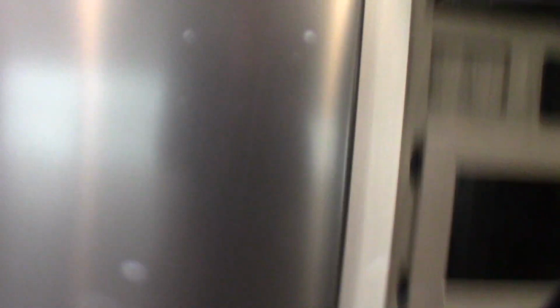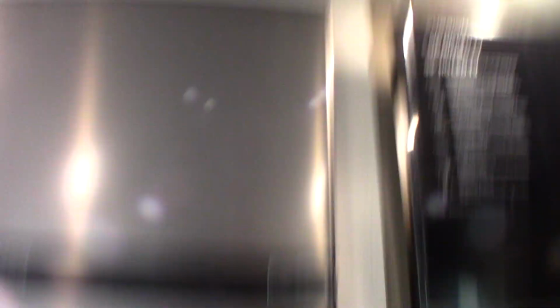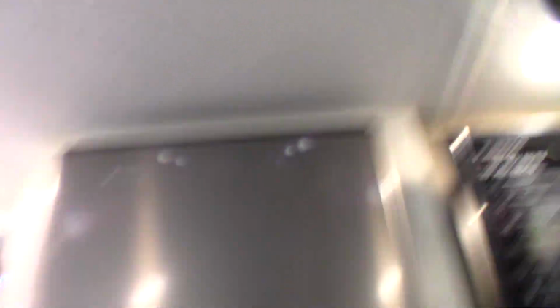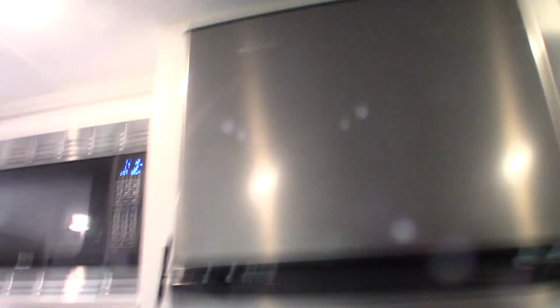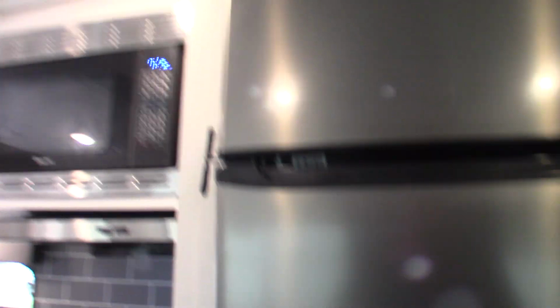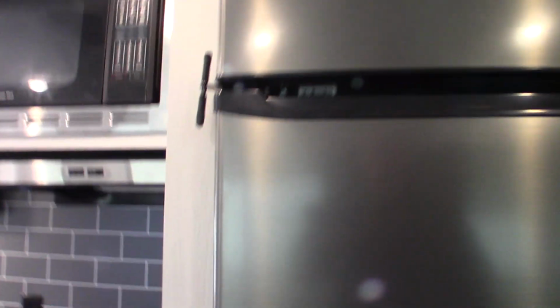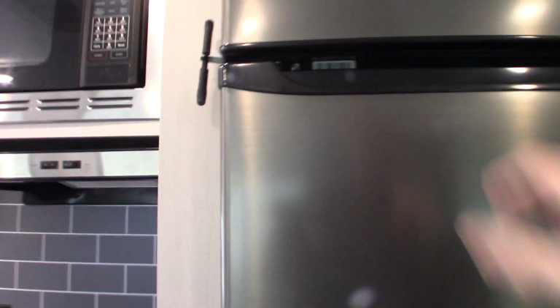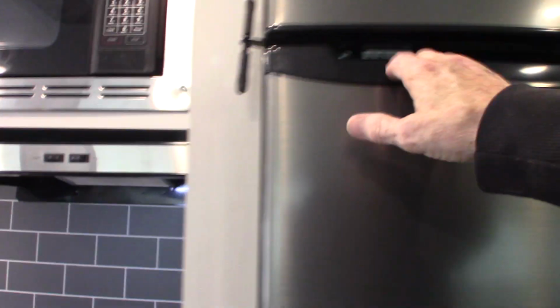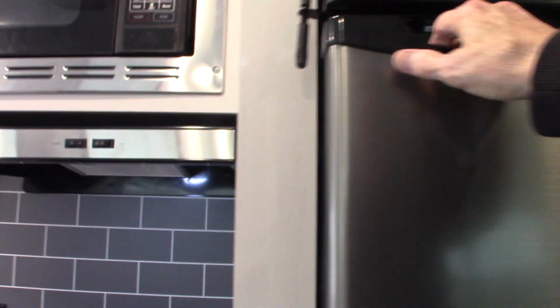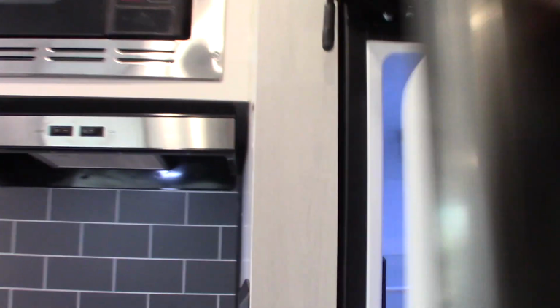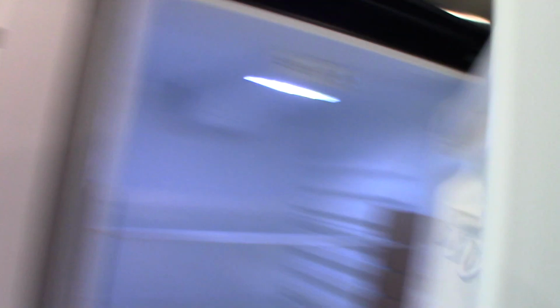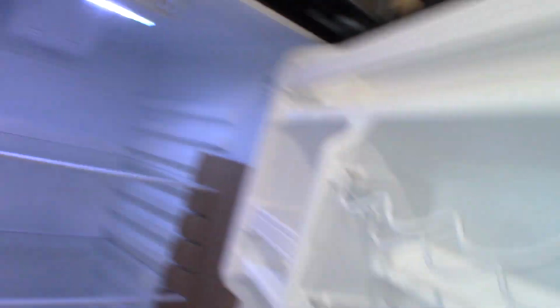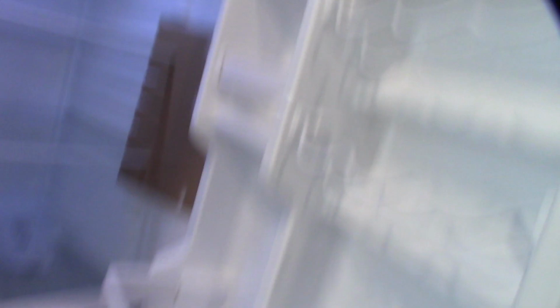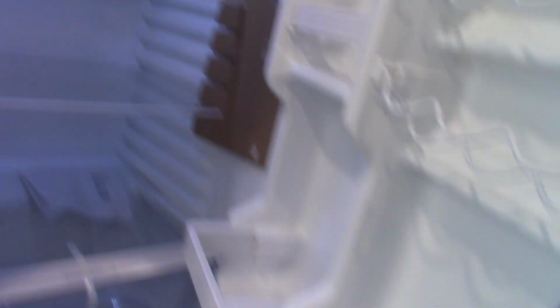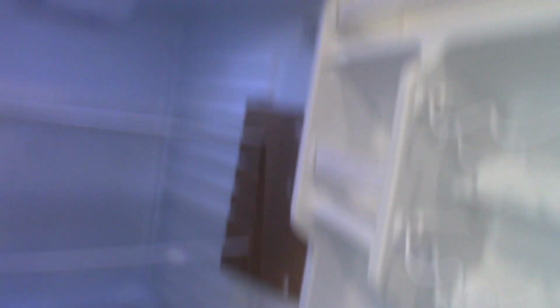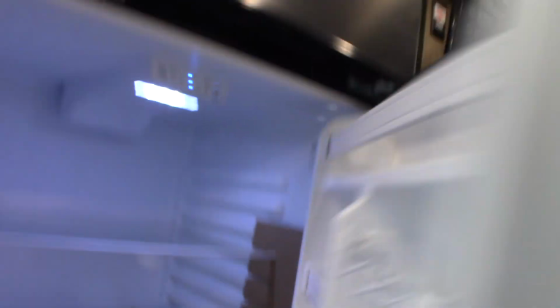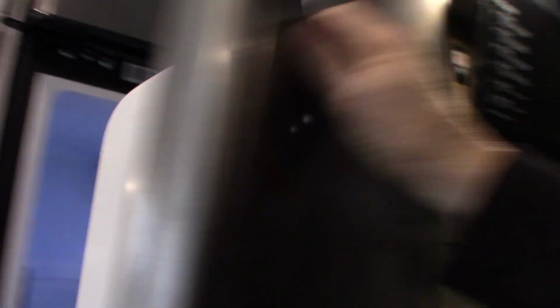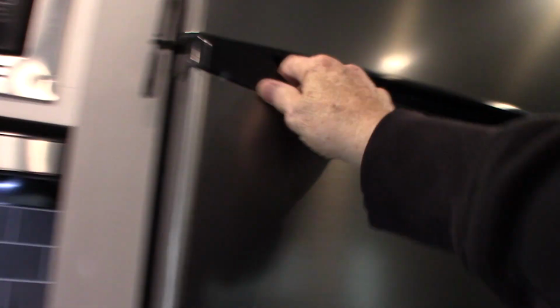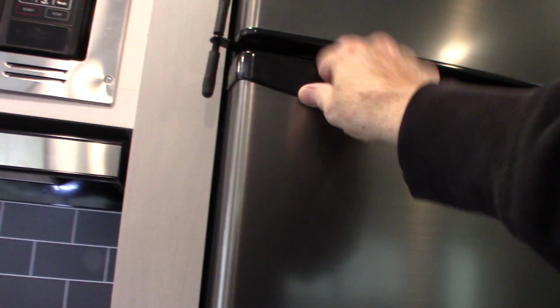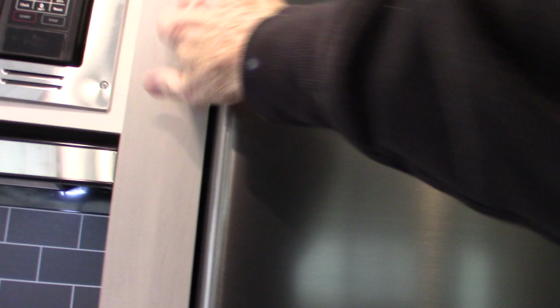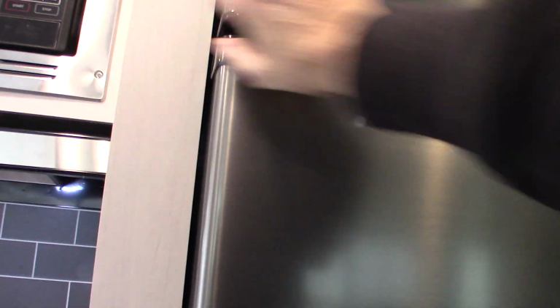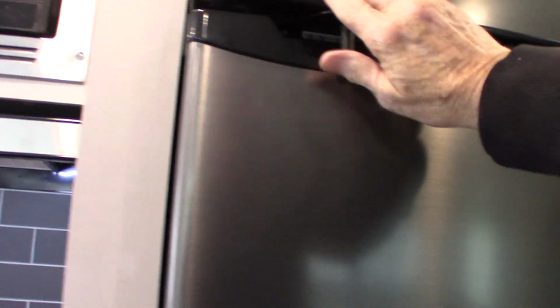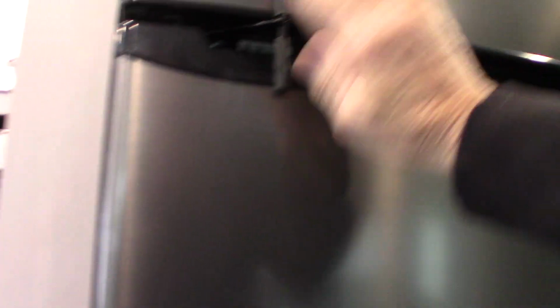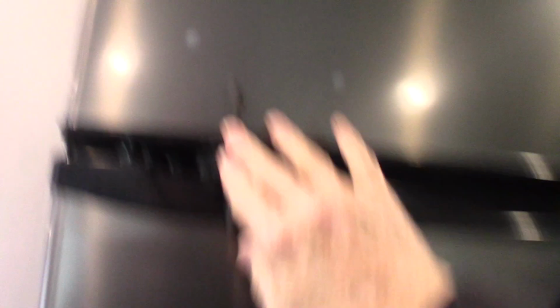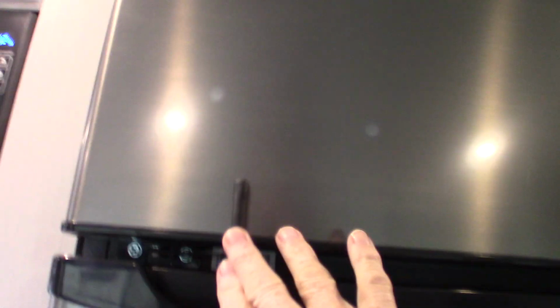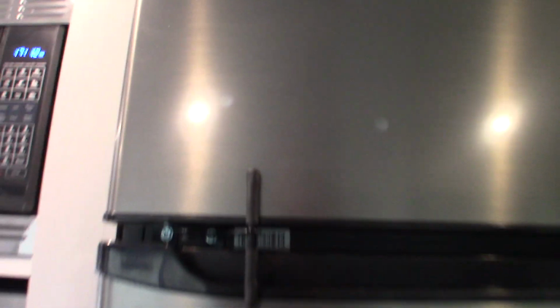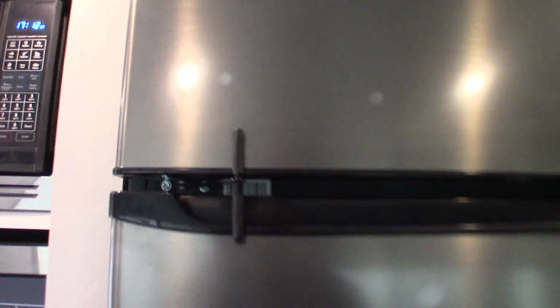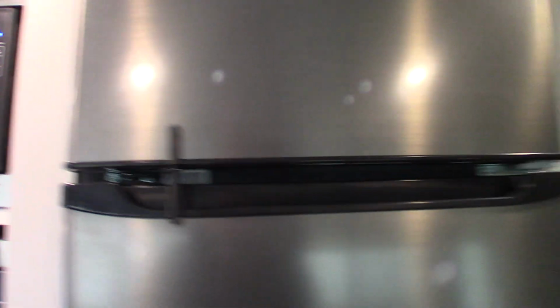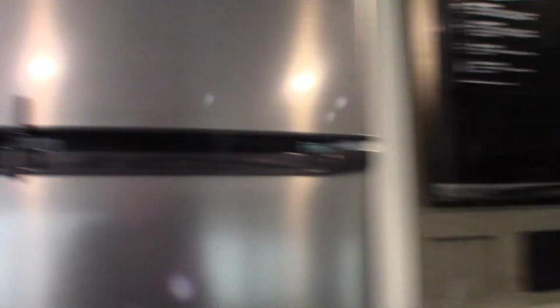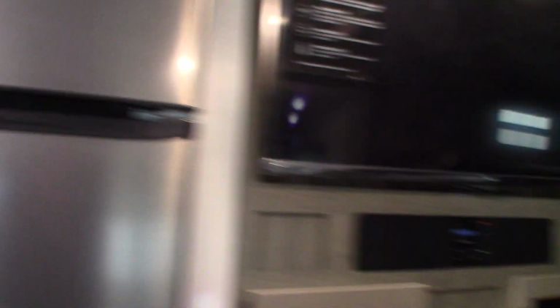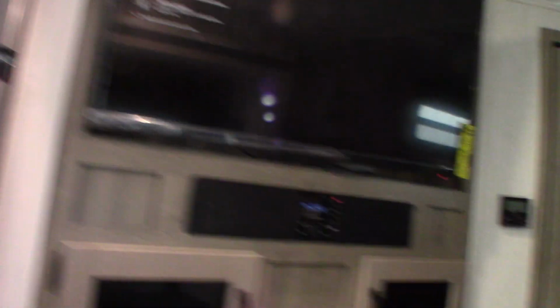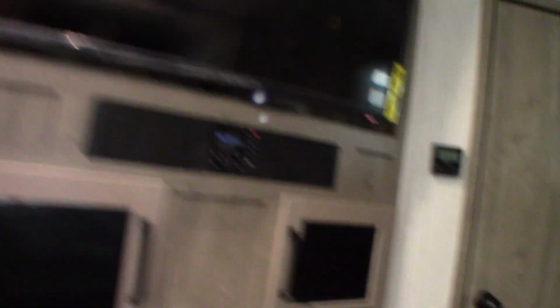The refrigerator is a 12 volt DC refrigerator — there's nothing you need to know about it. Just make sure you close the latch when you're traveling, so you don't dent the doors.